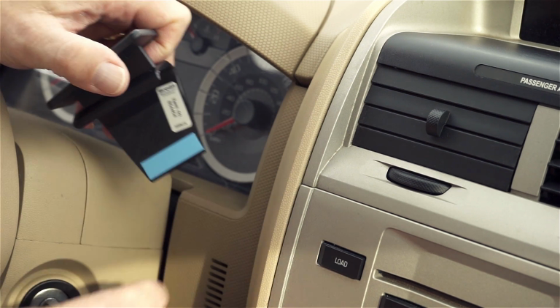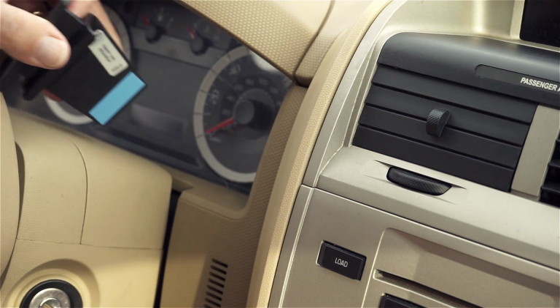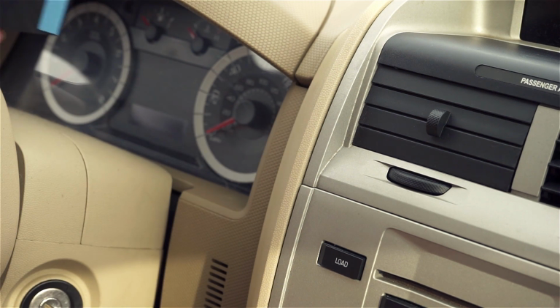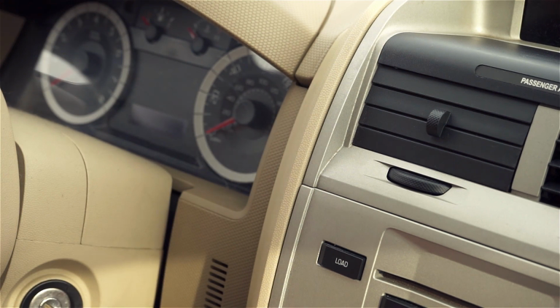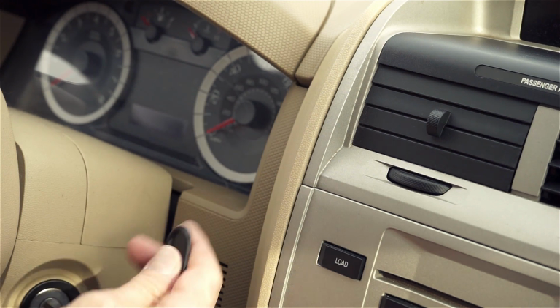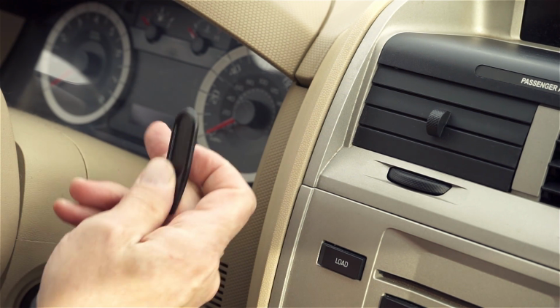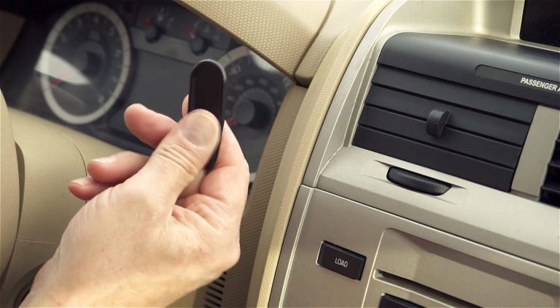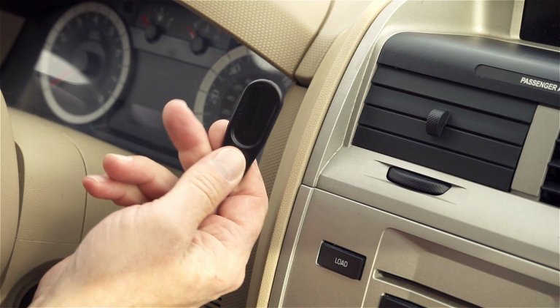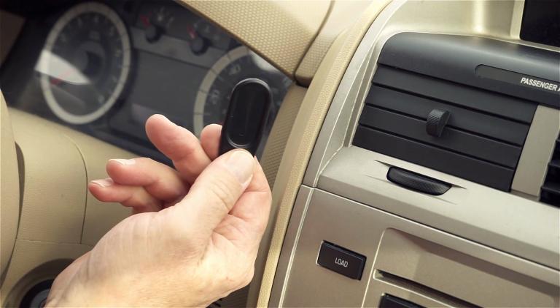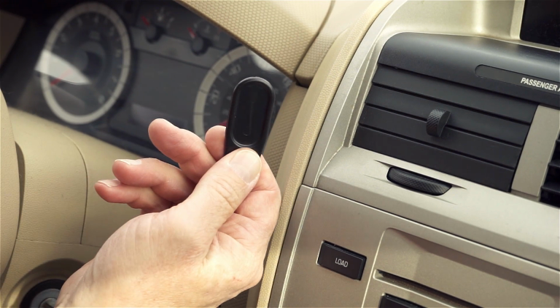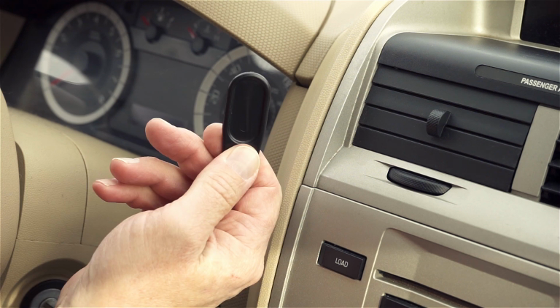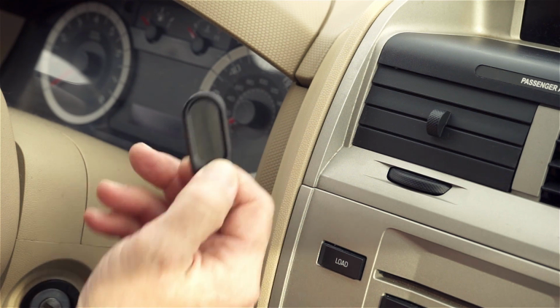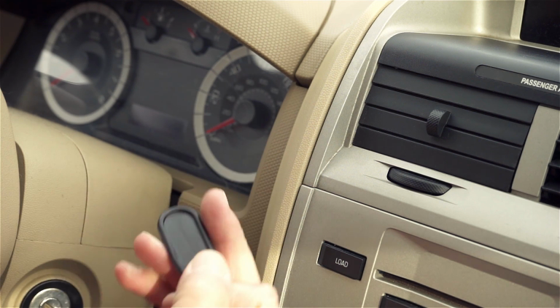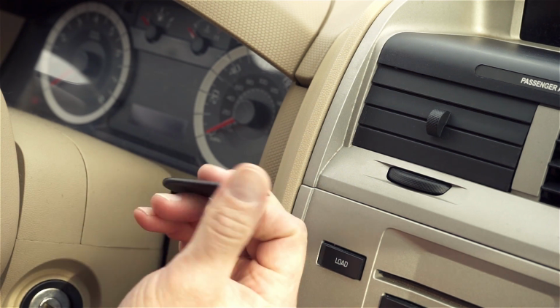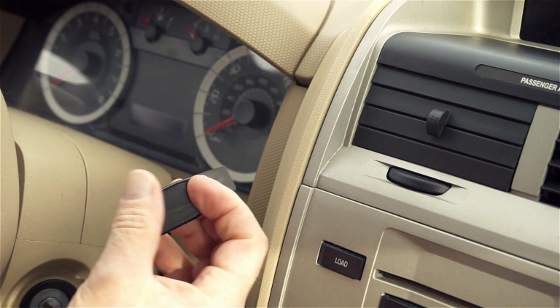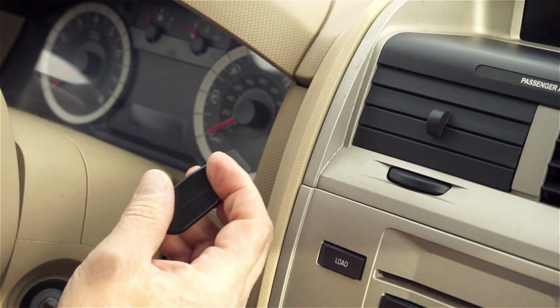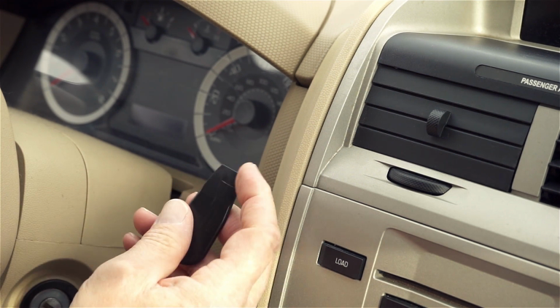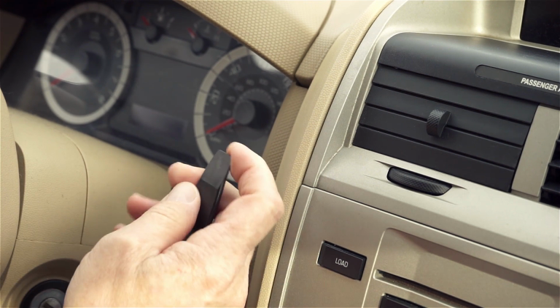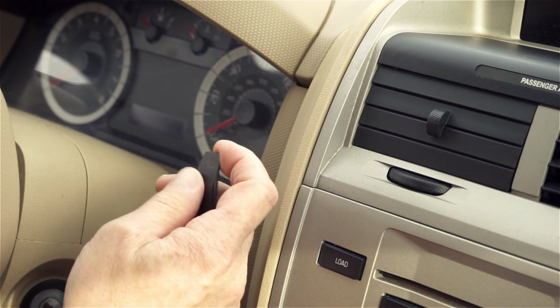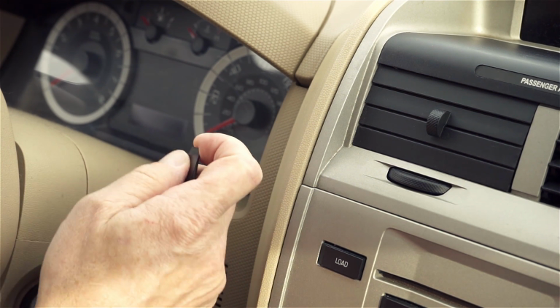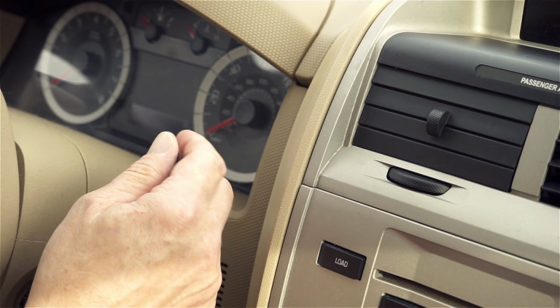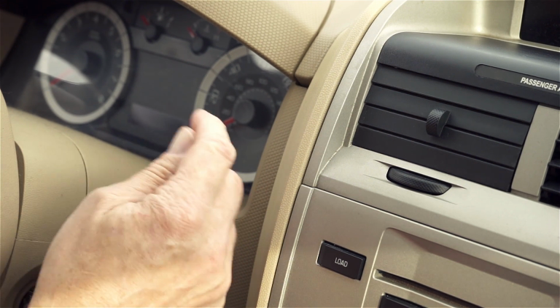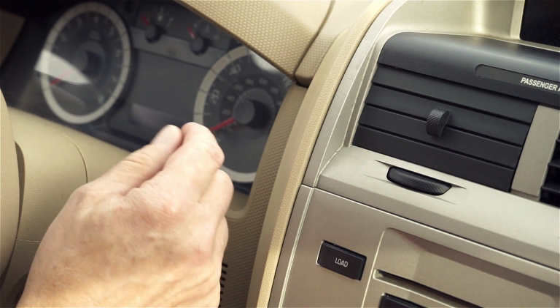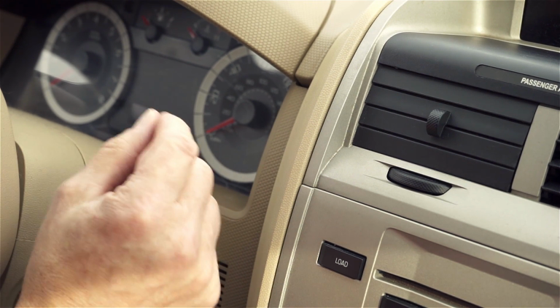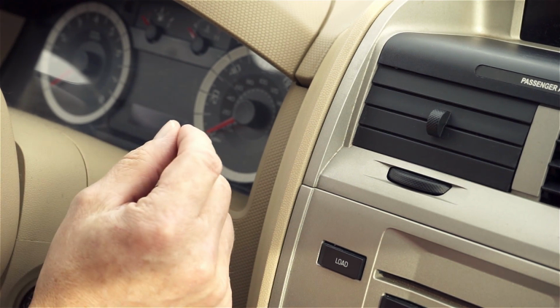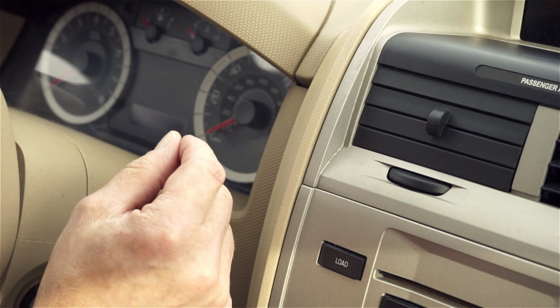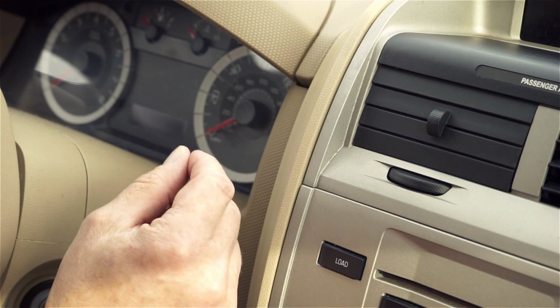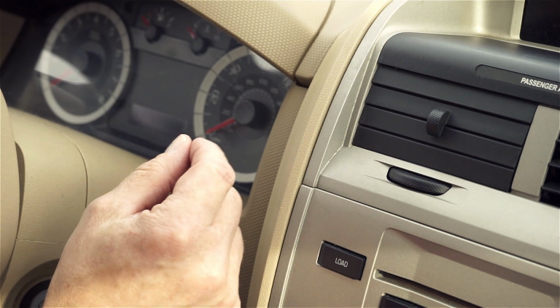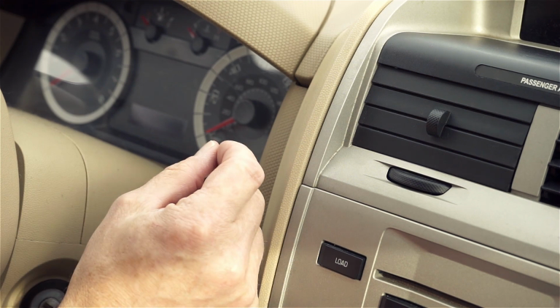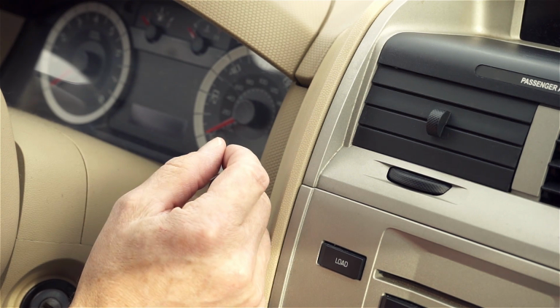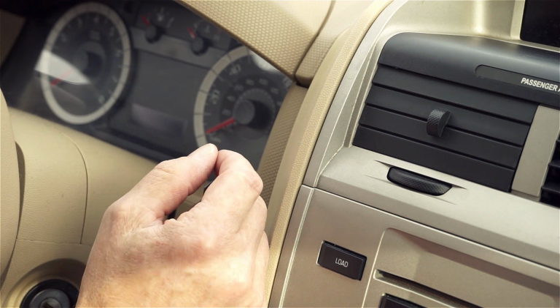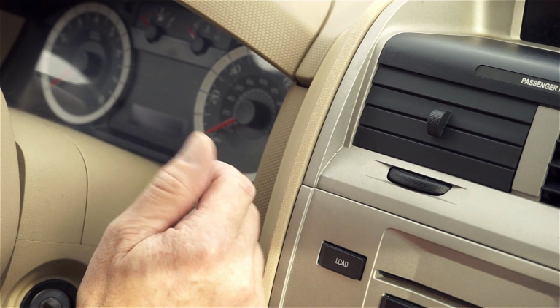With that said, we'll get started. This ProClip comes with a gap opener. The gap opener is designed to help you widen or open a gap further to insert an angled edge of the ProClip into.